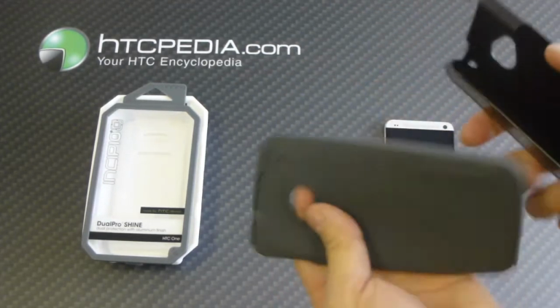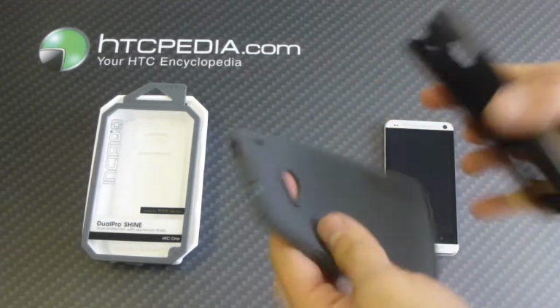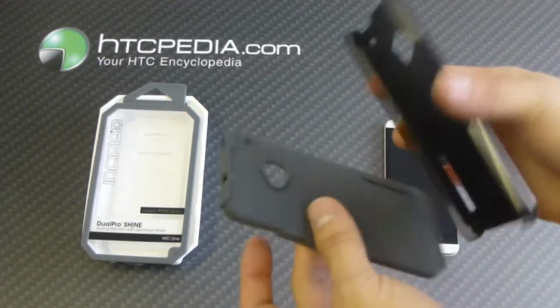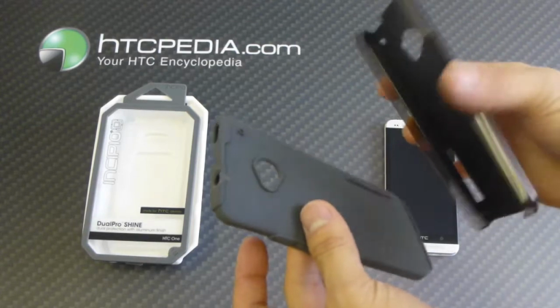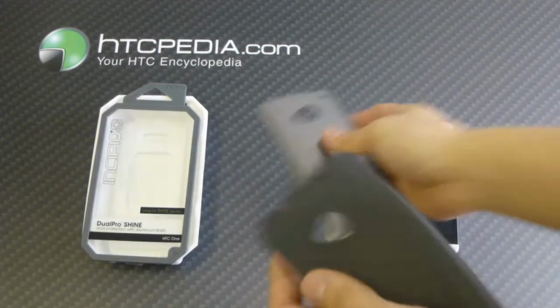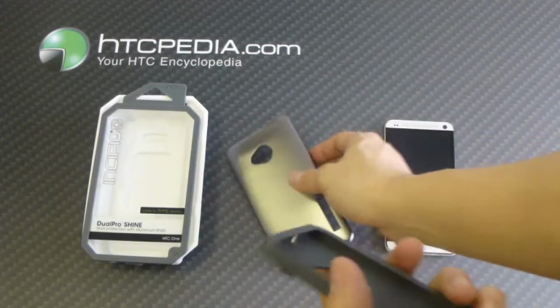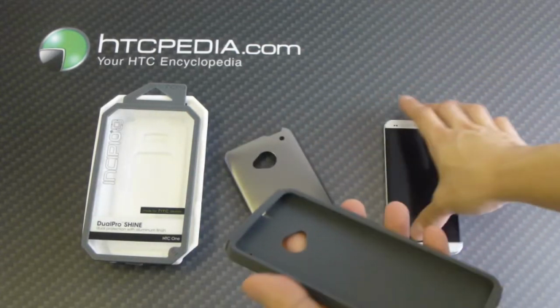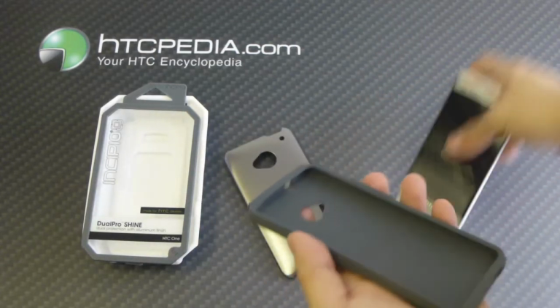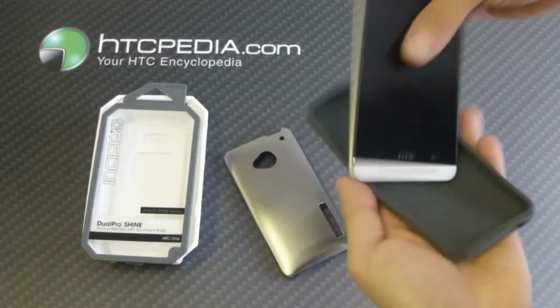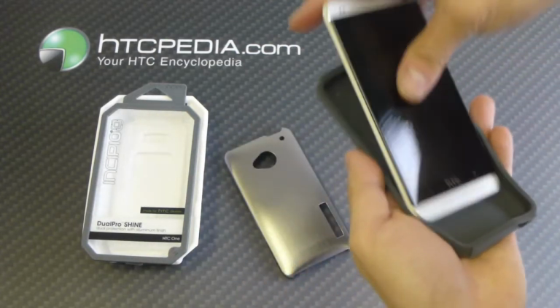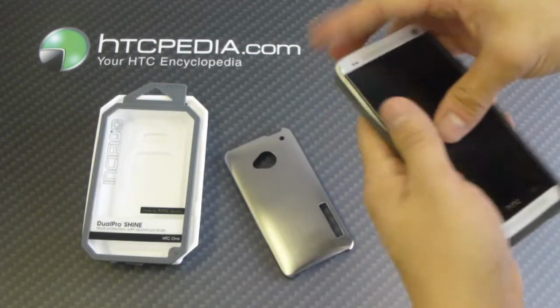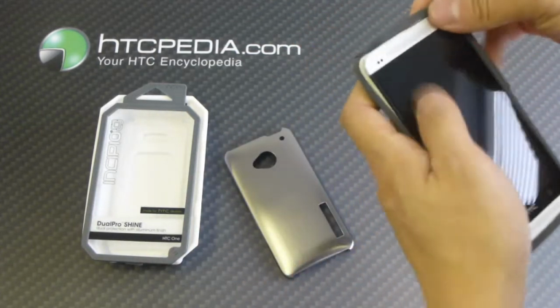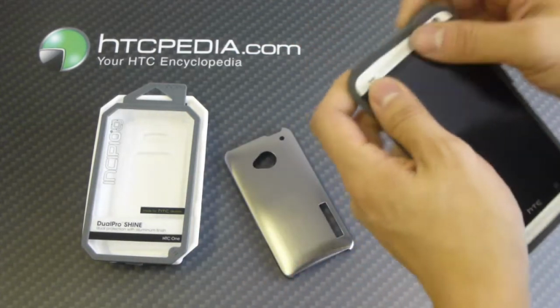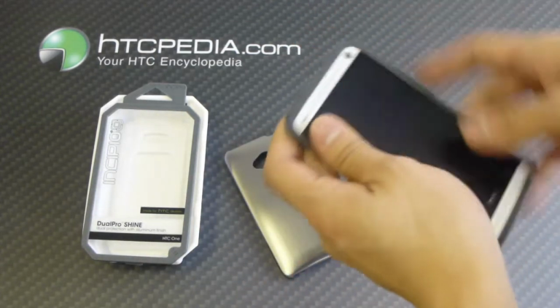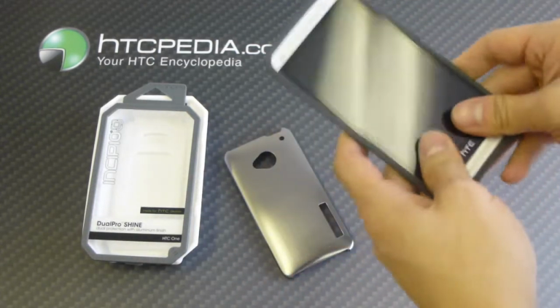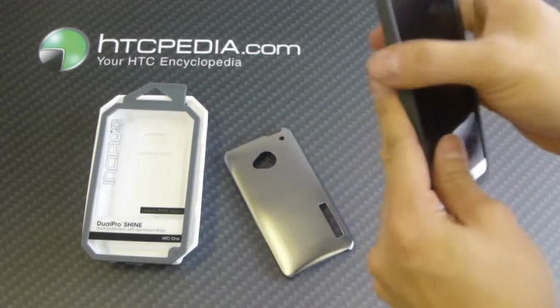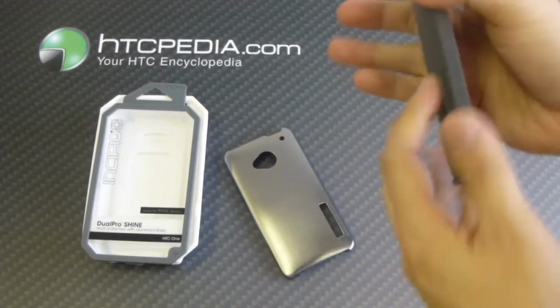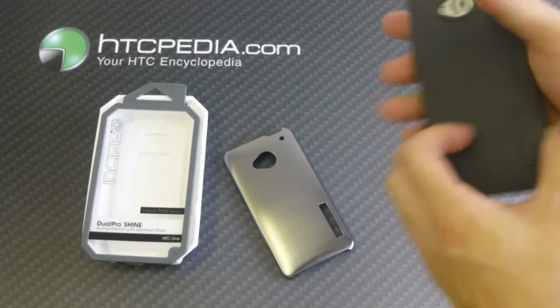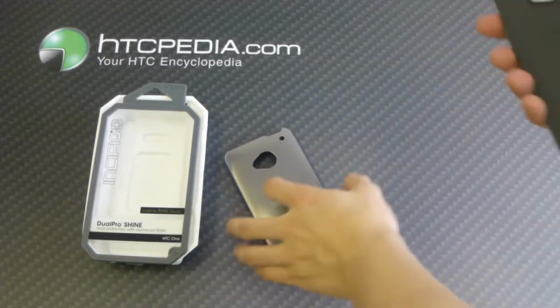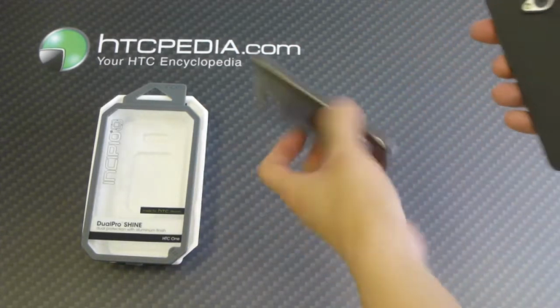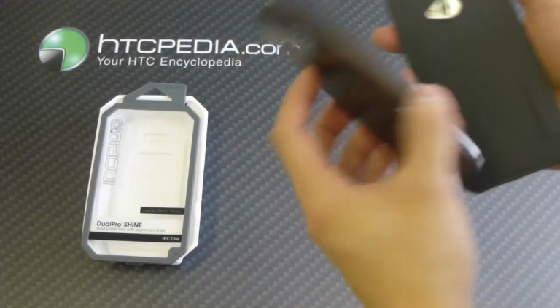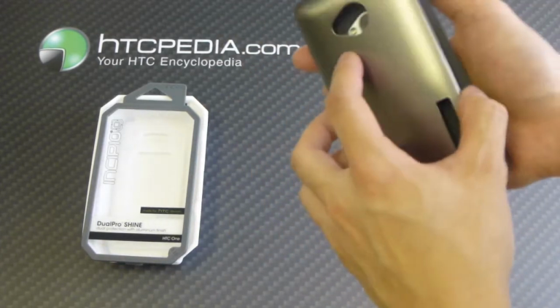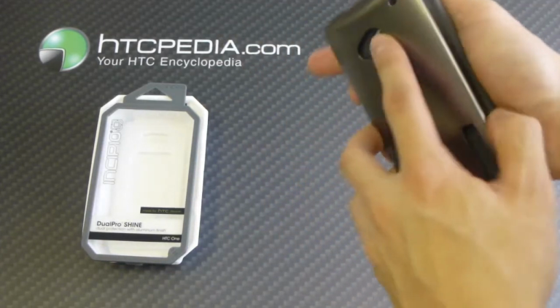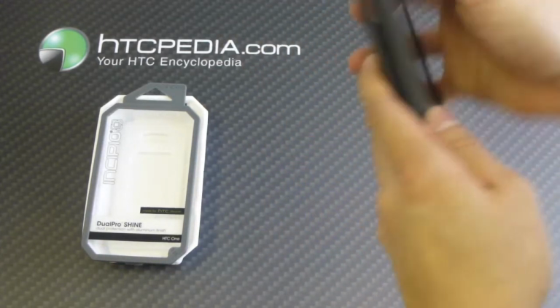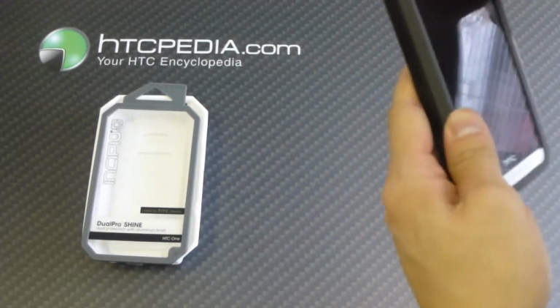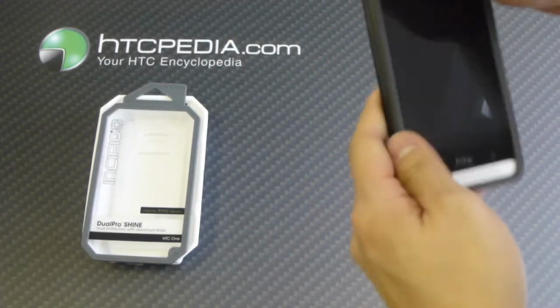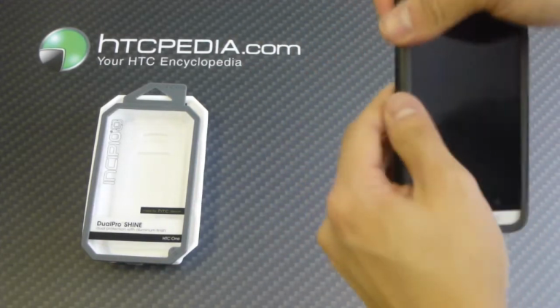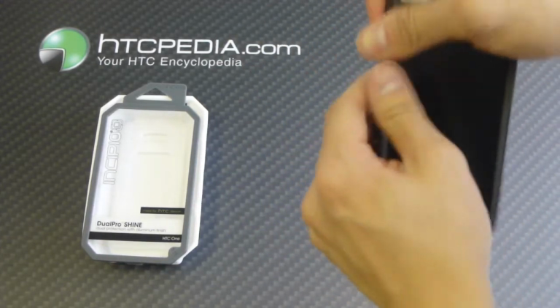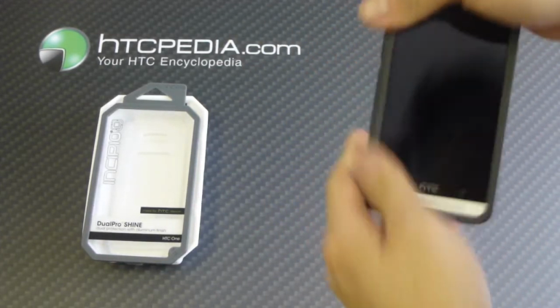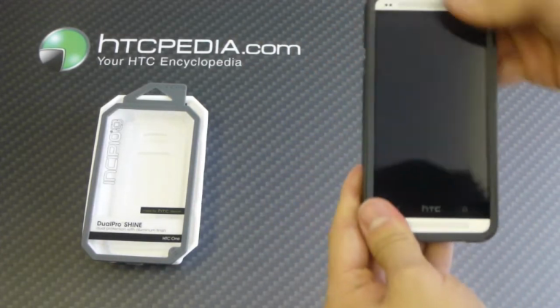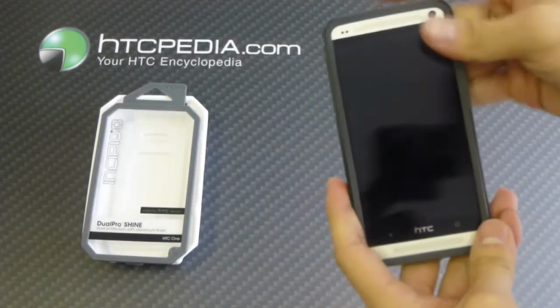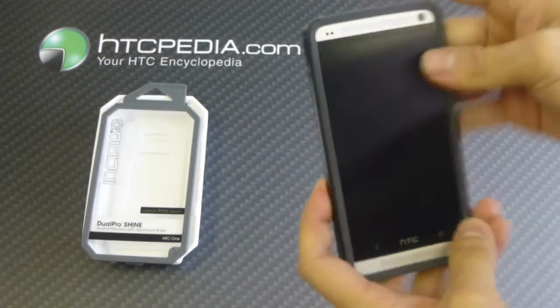Very easy case to use — just separate the two pieces, slide your HTC One into the silicone core, then reattach the outer hard plastic. Simple as that.